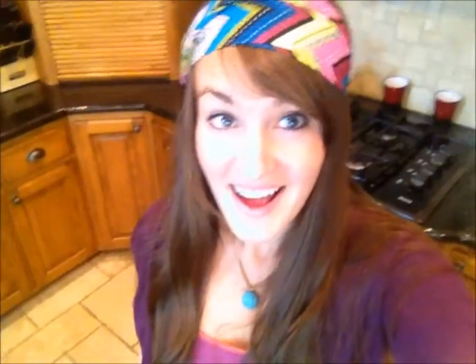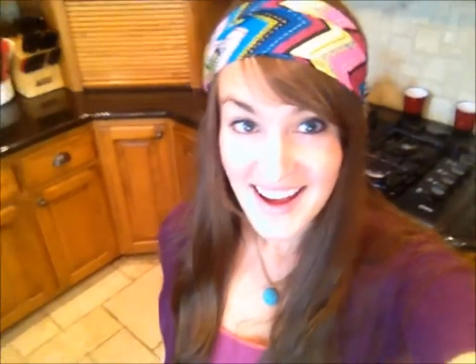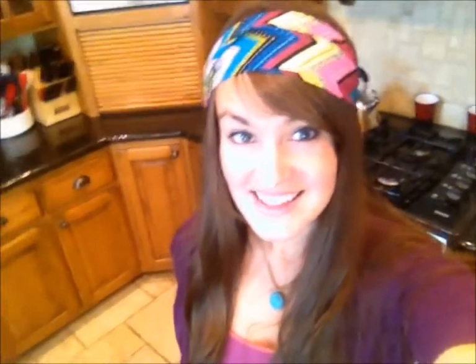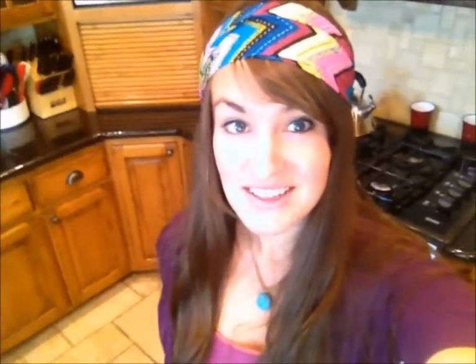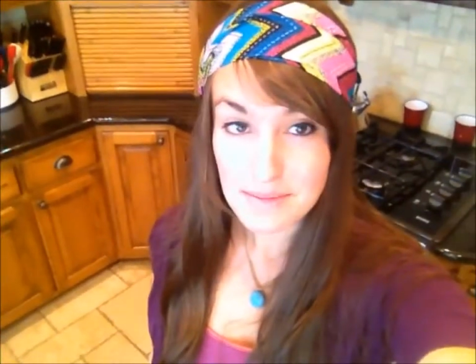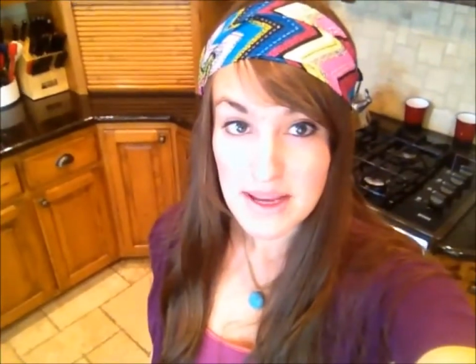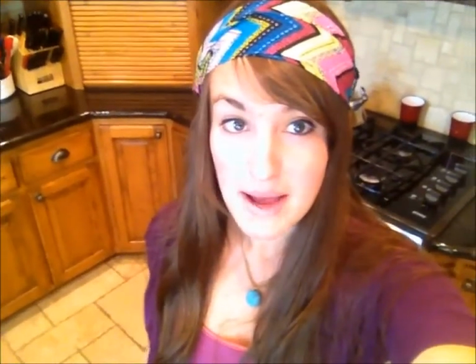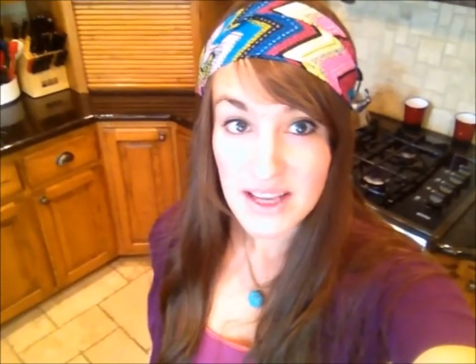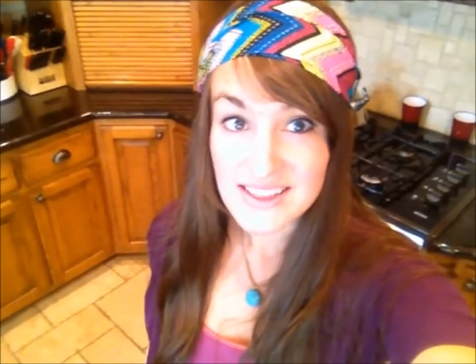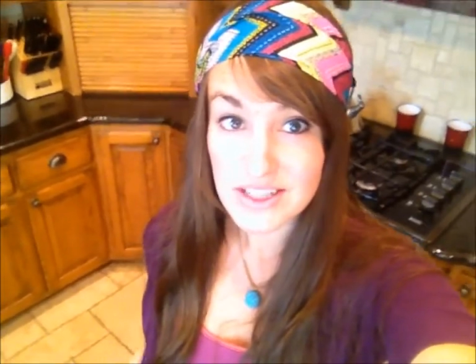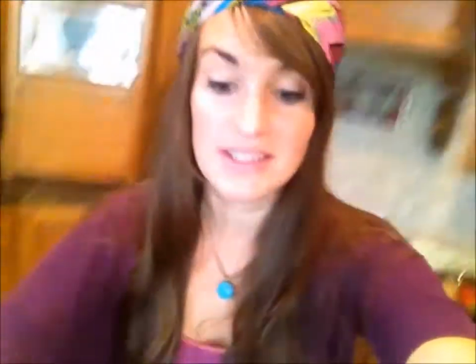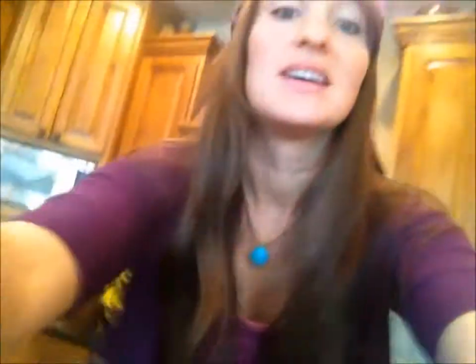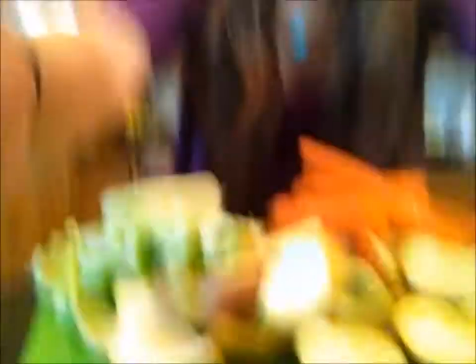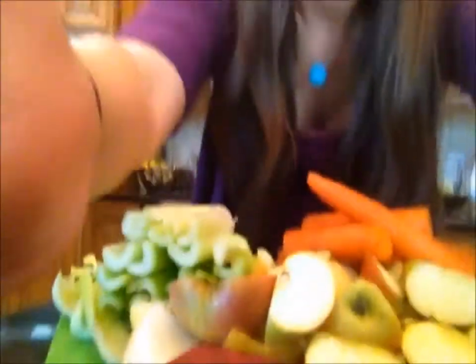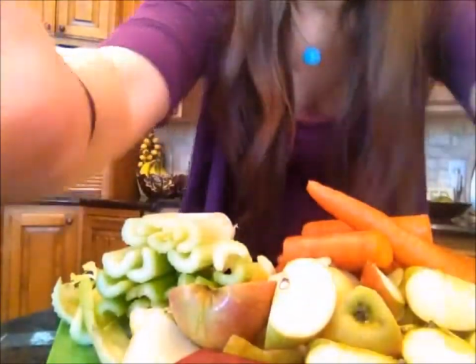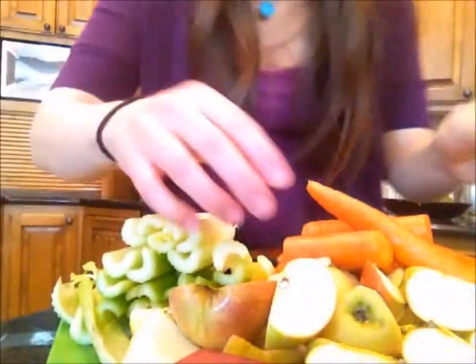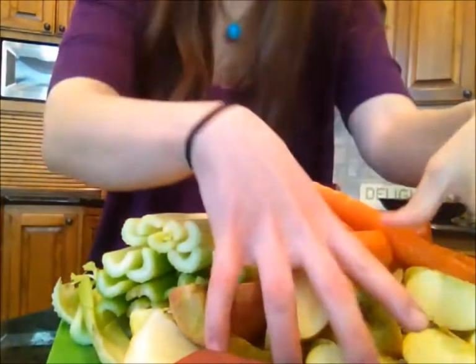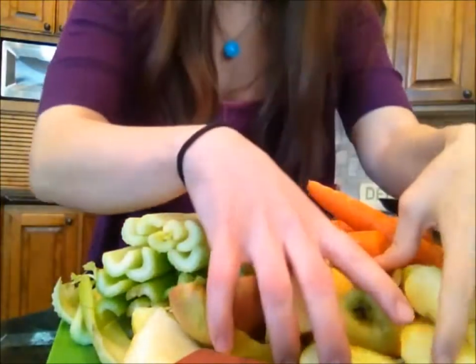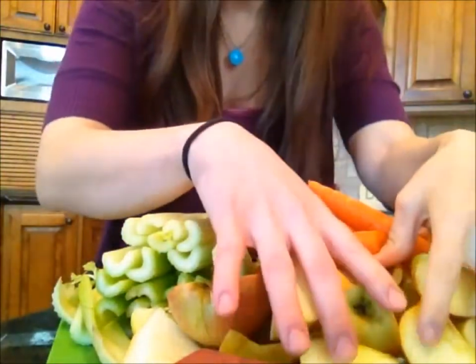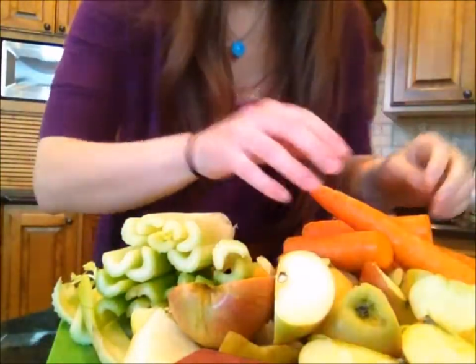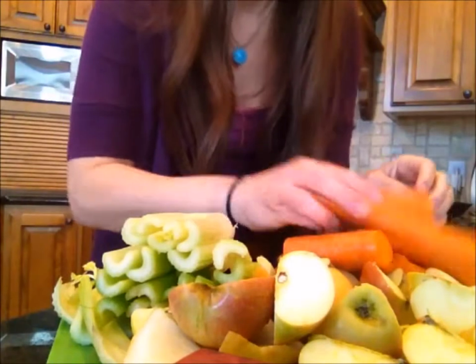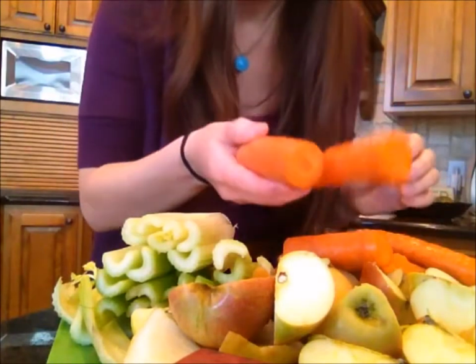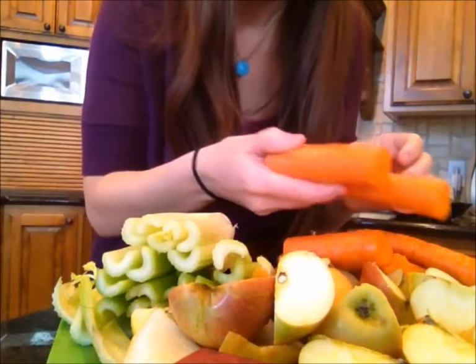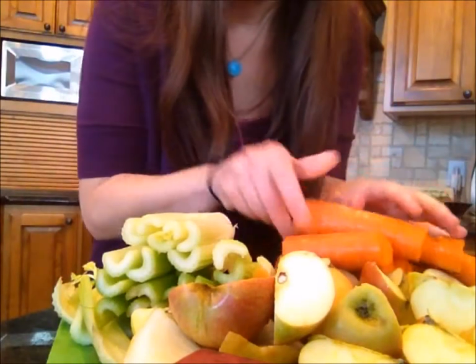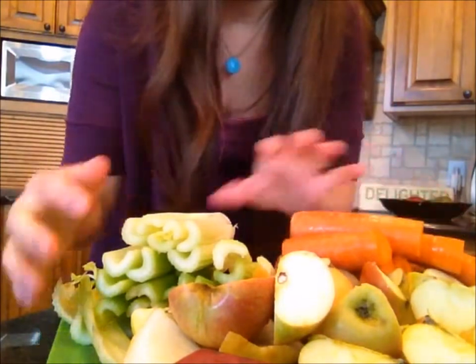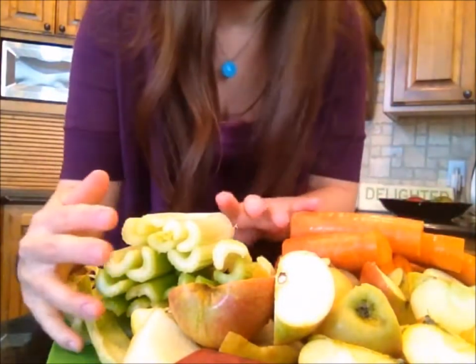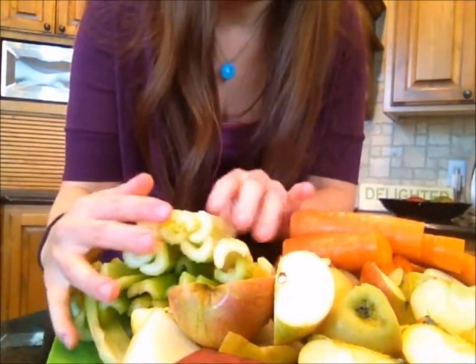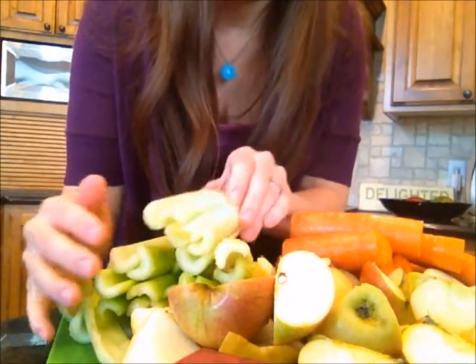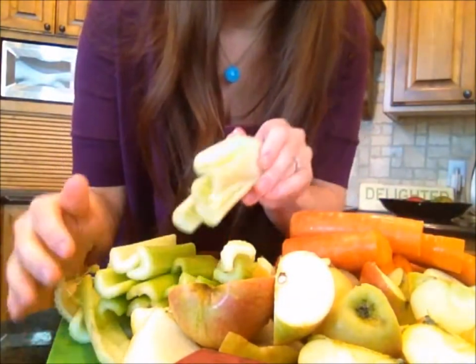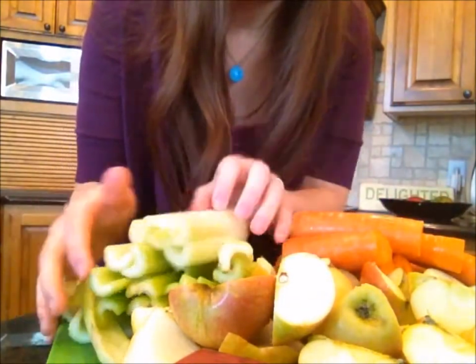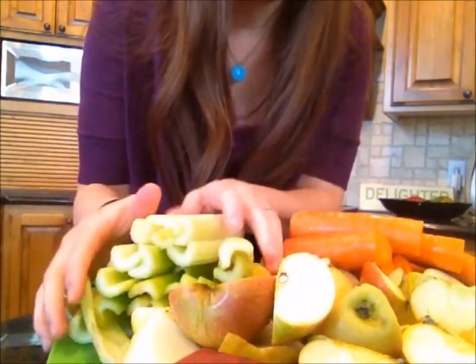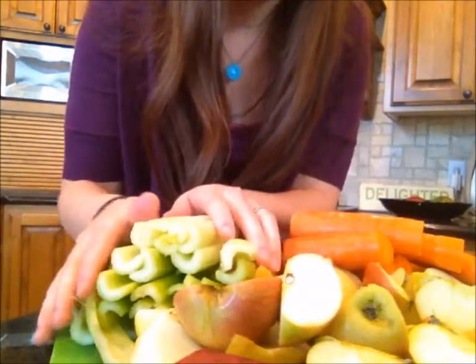Hi, it's Tiandra. Today I'm going to be making some apple carrot celery juice. I've got four large apples, five large carrots, and about three-fourths bunch of celery.